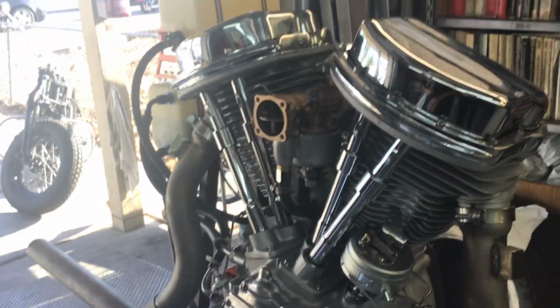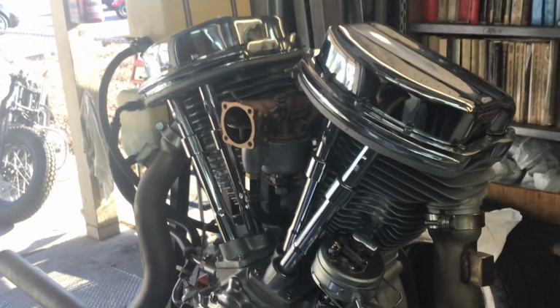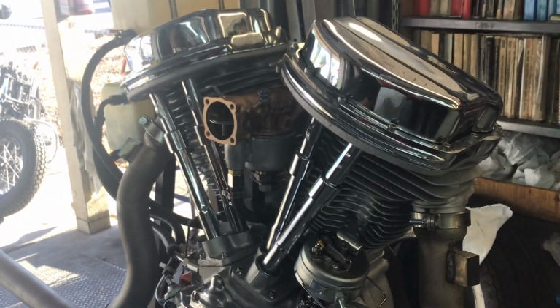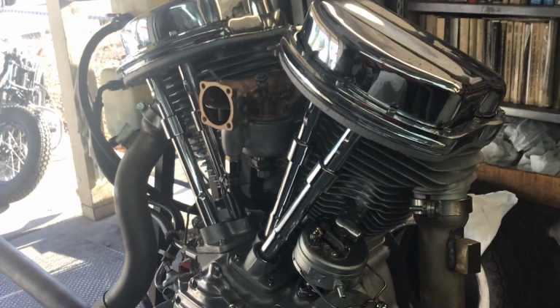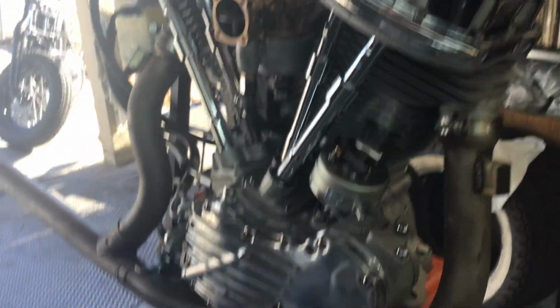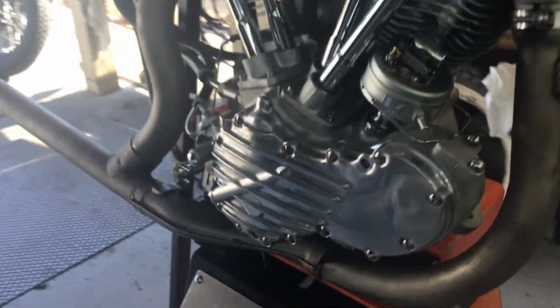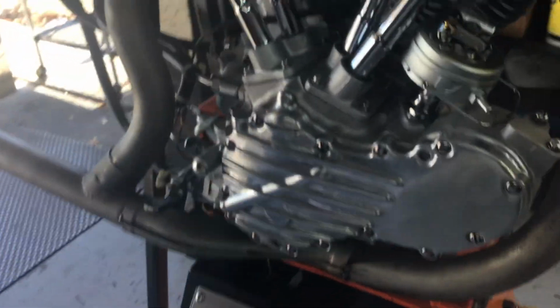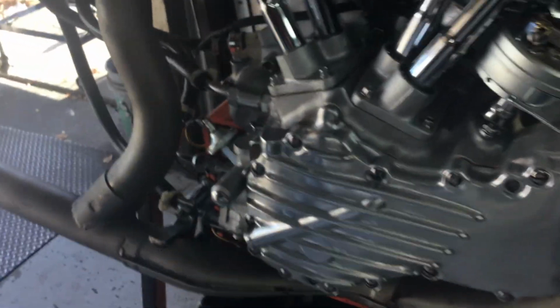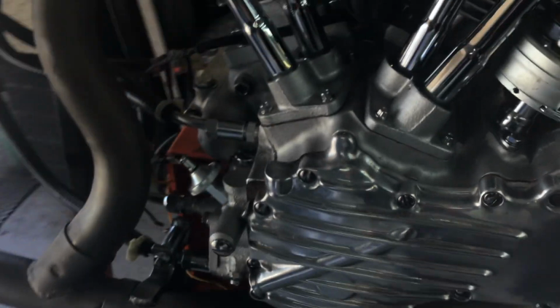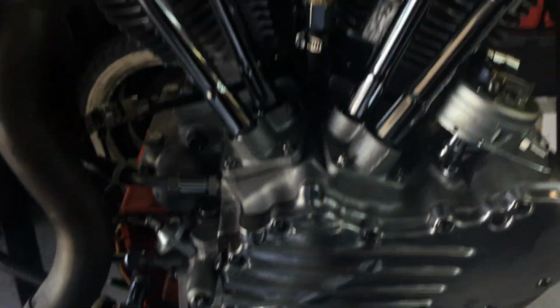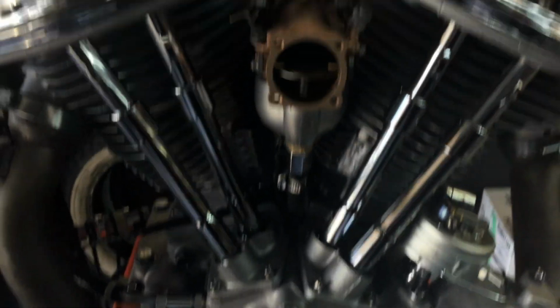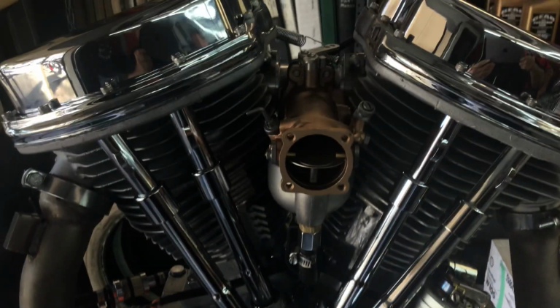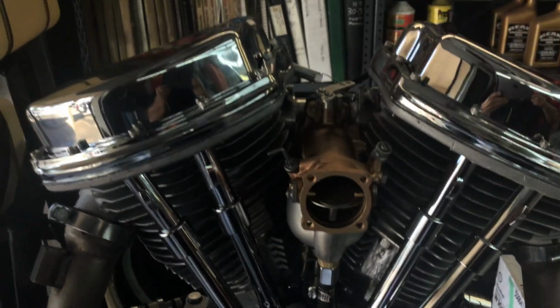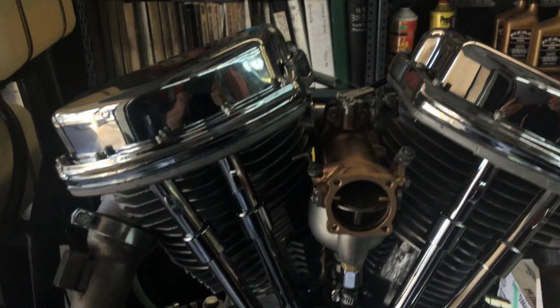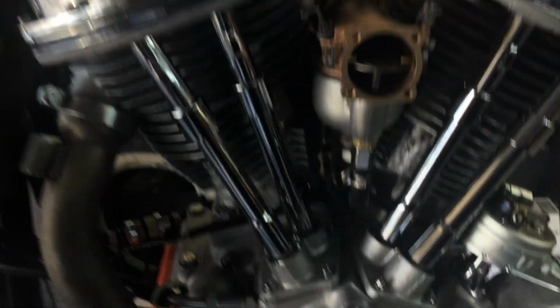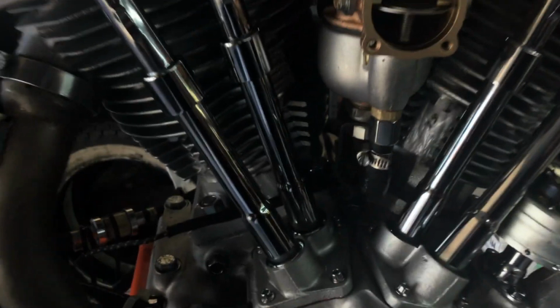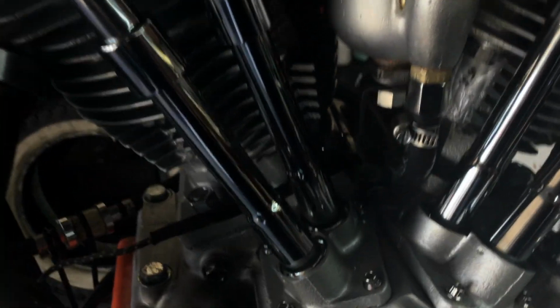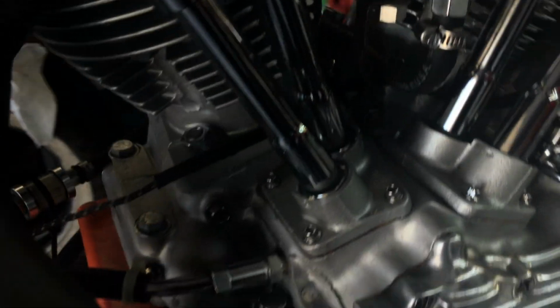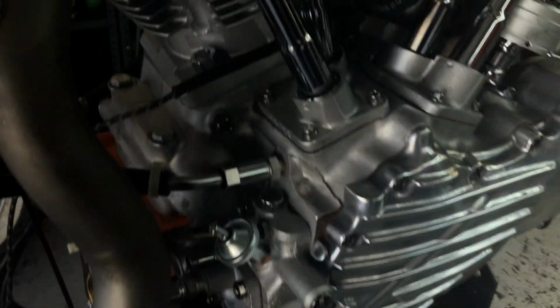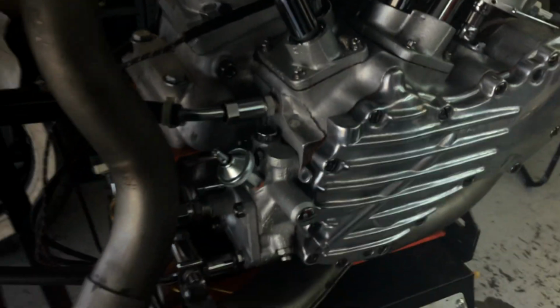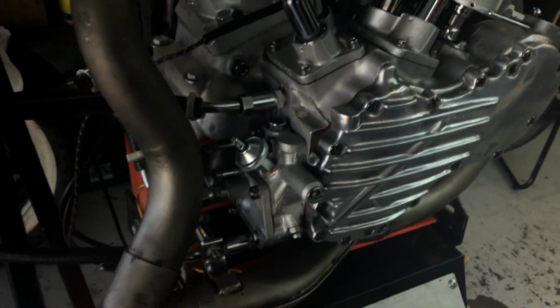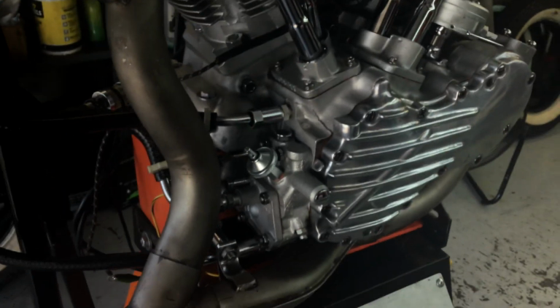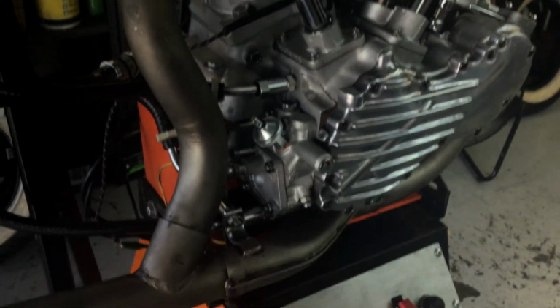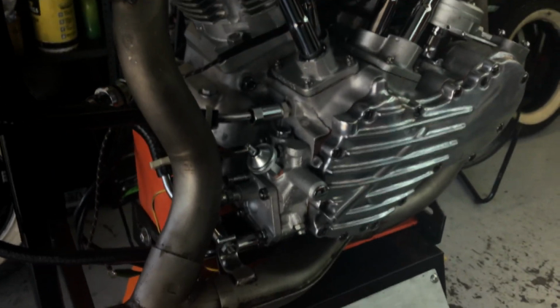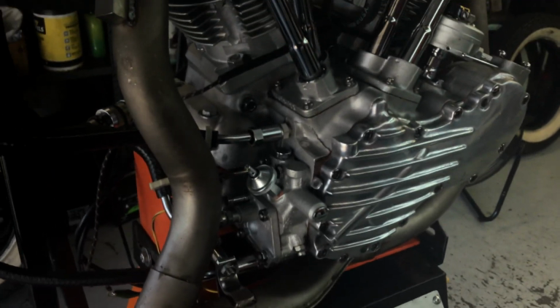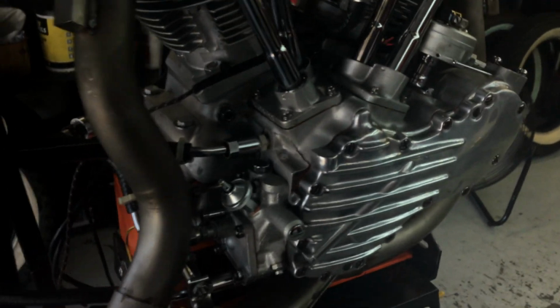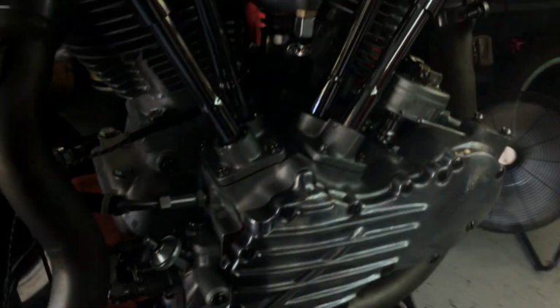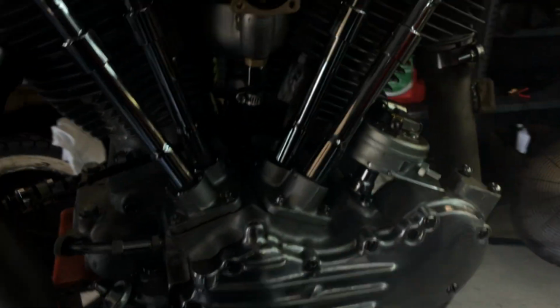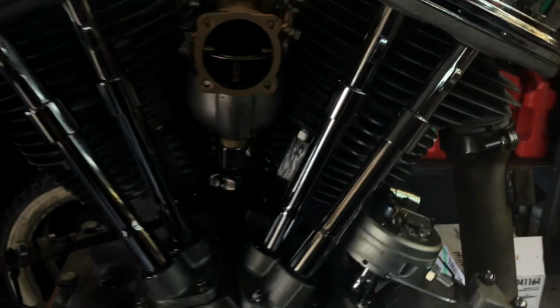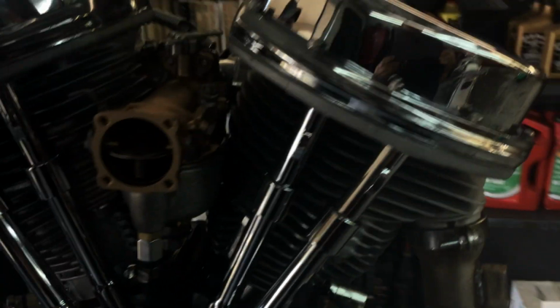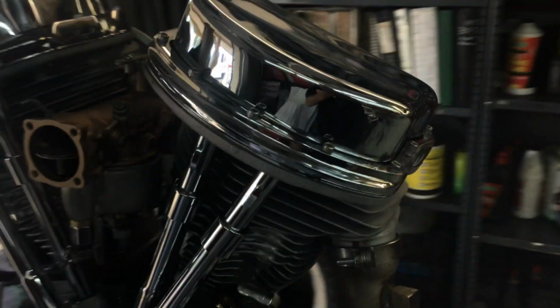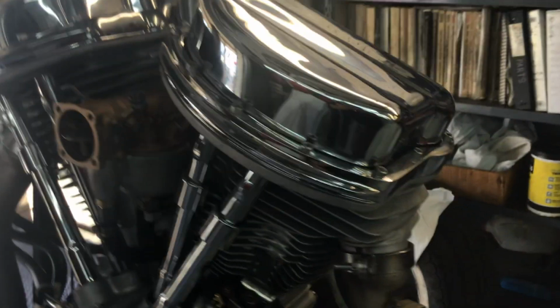This is a 1950 pan head we built with a guy named Ed, putting it in a chopper. We're going to get all extra chrome on this thing that we don't normally do. We're going to get ready to start it up here for a test run.